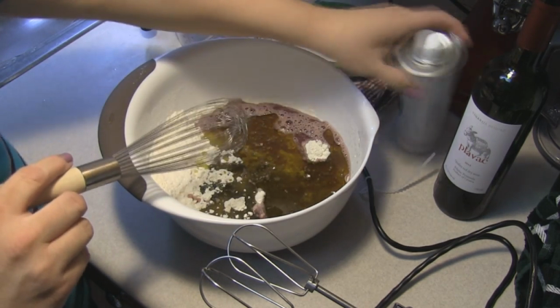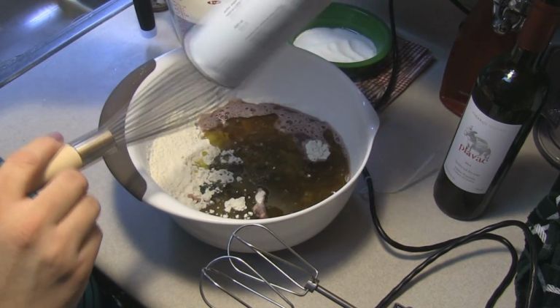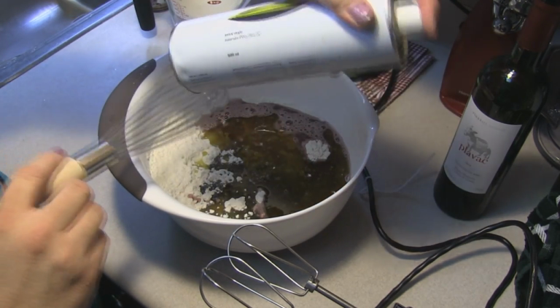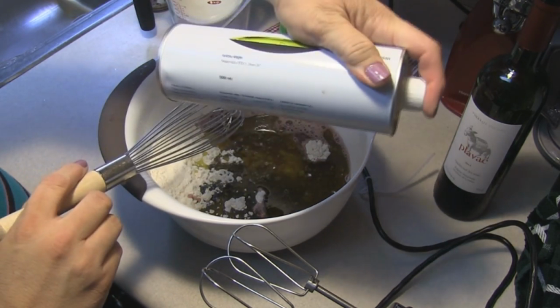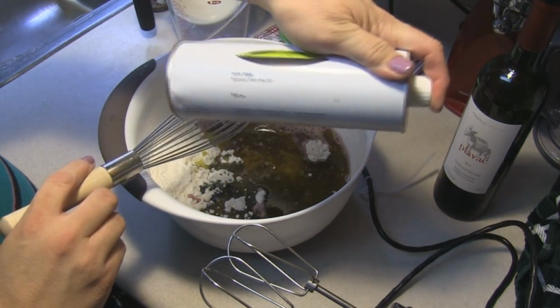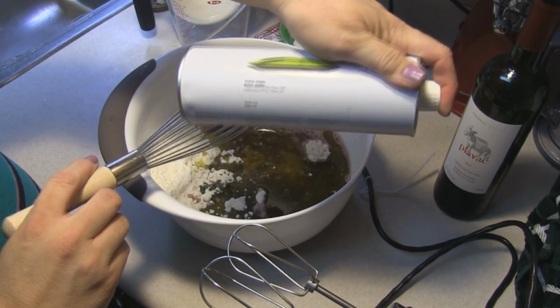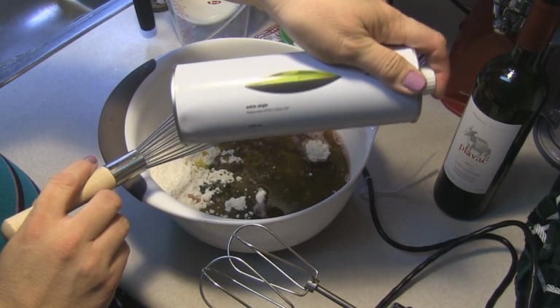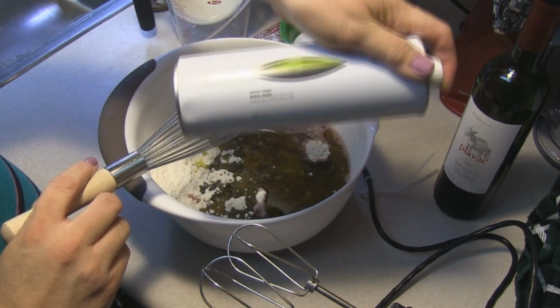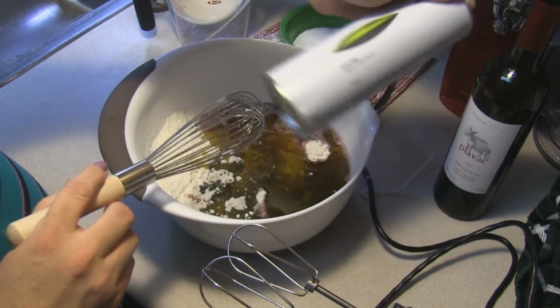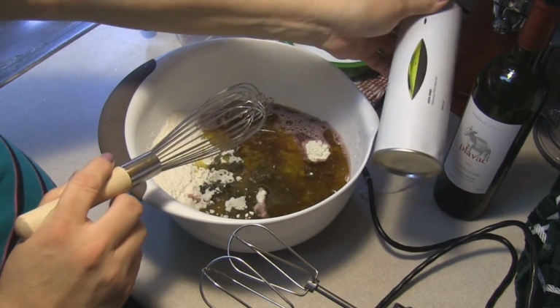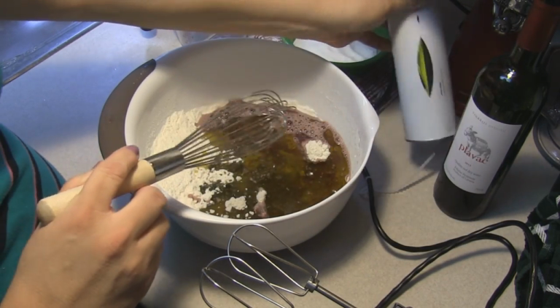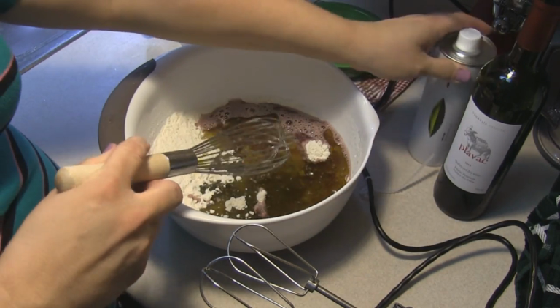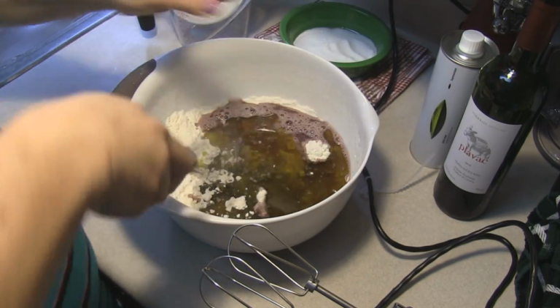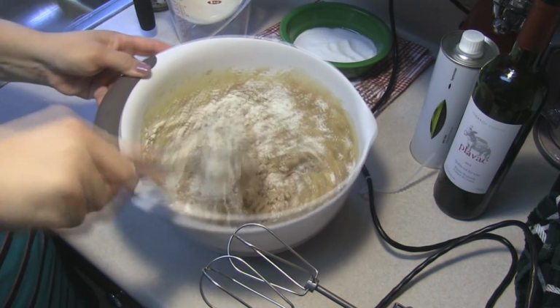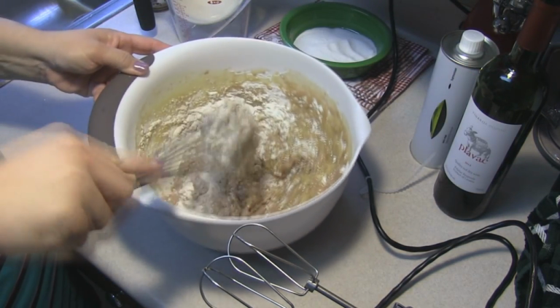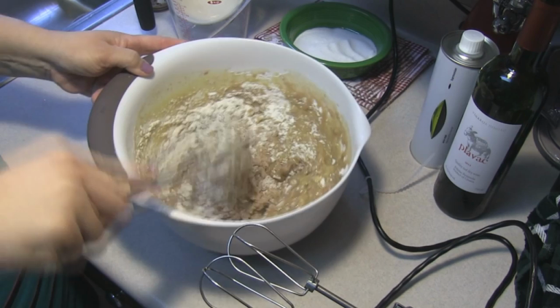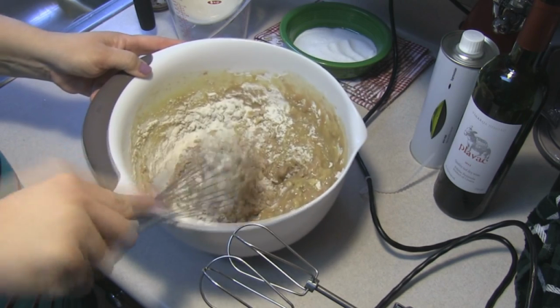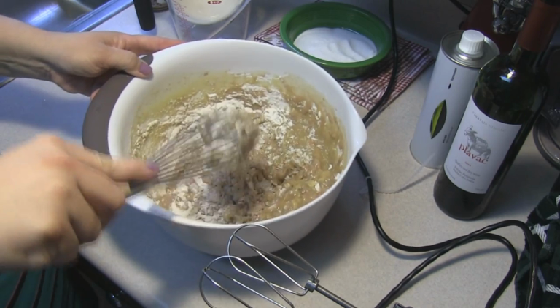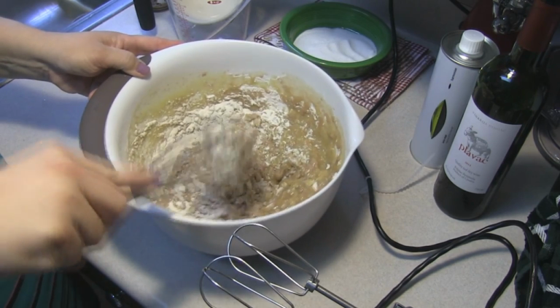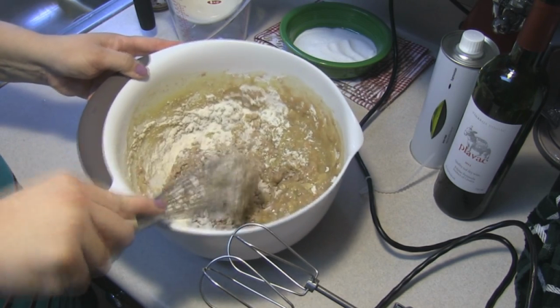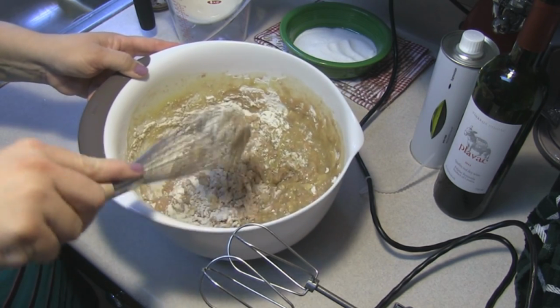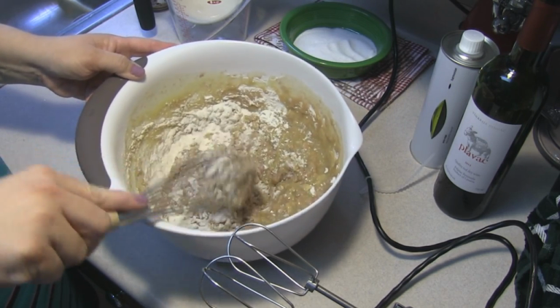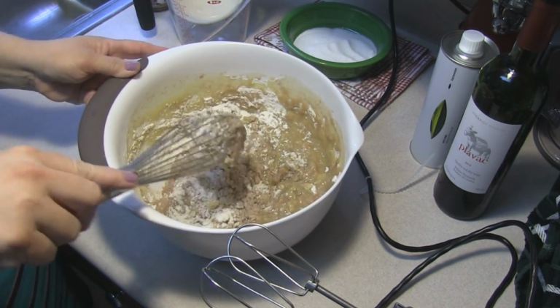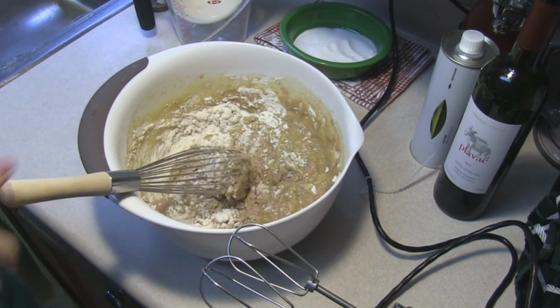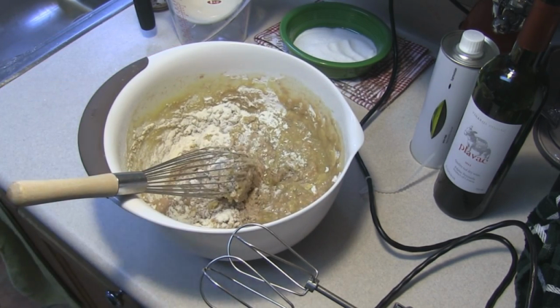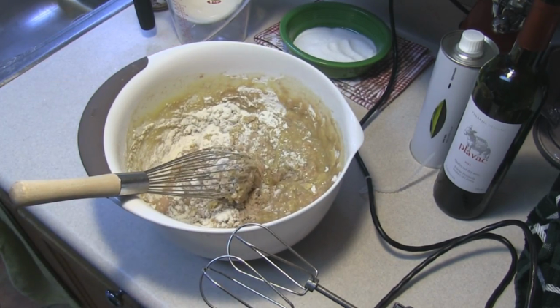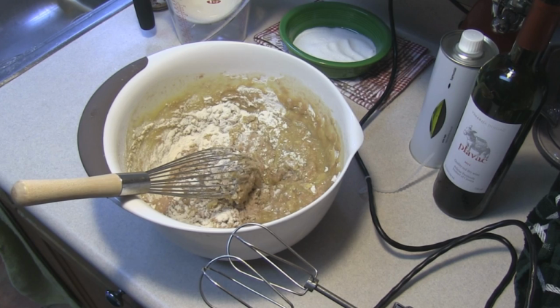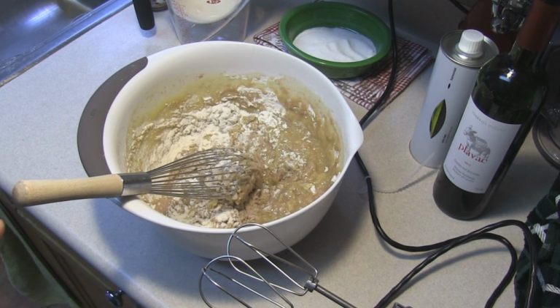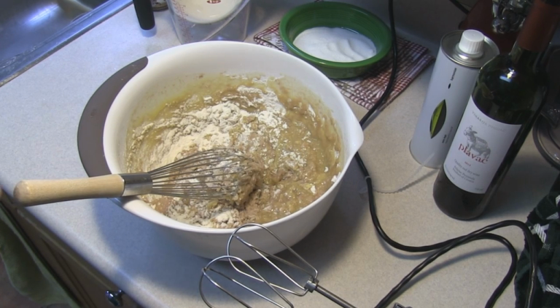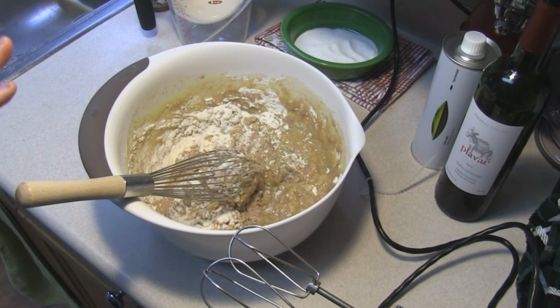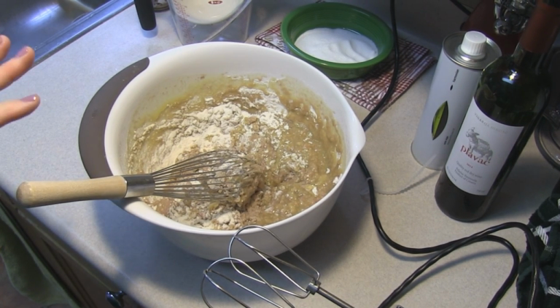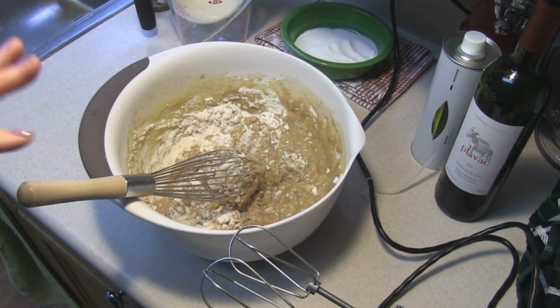I am using the olive oil that I got from Mary's Secret Ingredients. I'm going to mix this with my mixer instead of with the whisk, so let me get this together and I will bring you back.